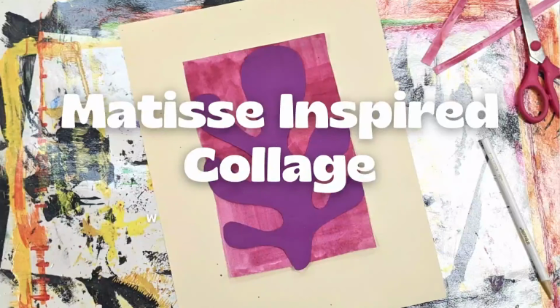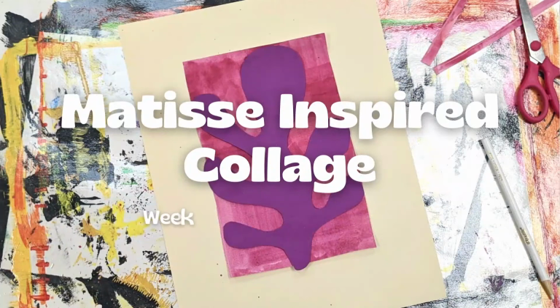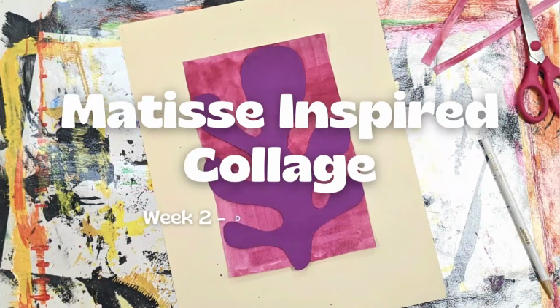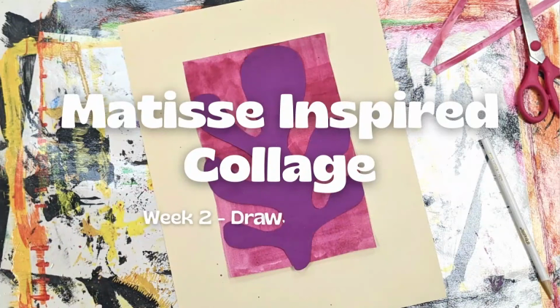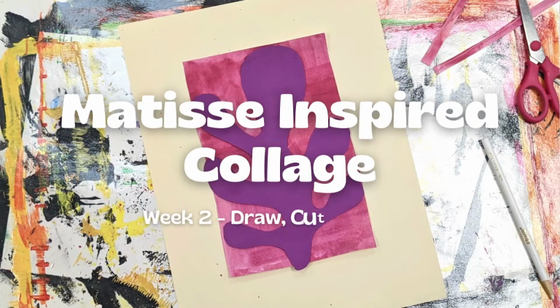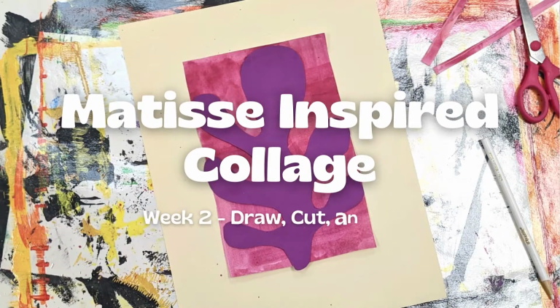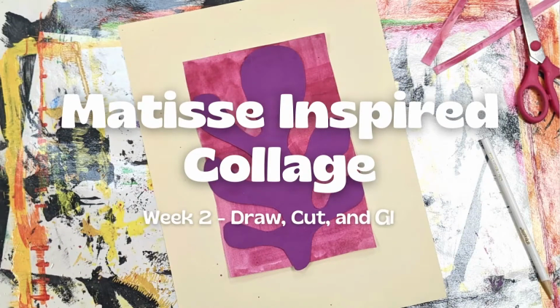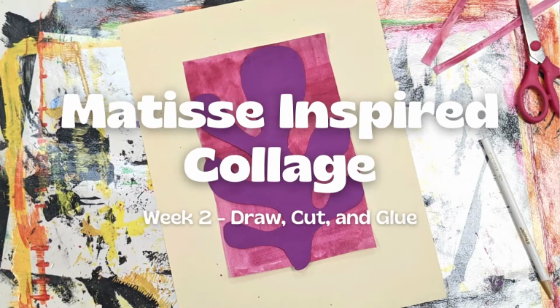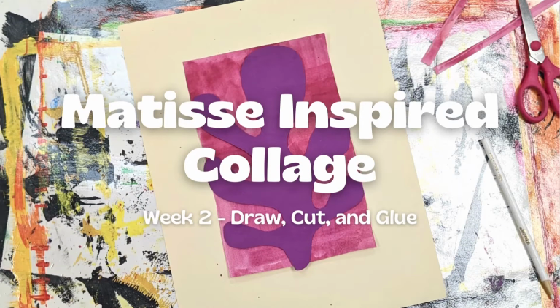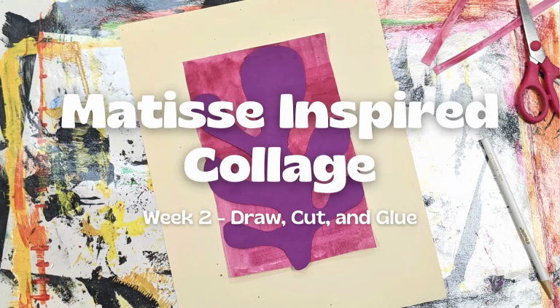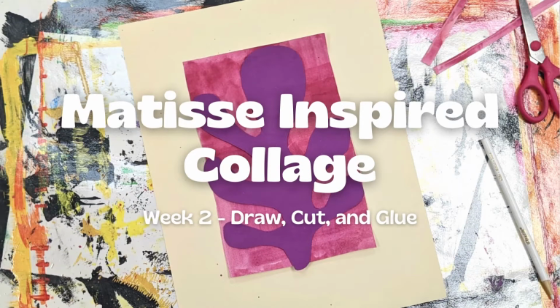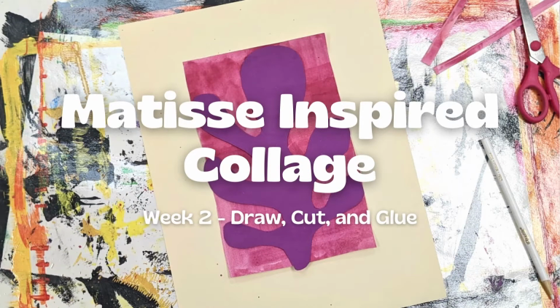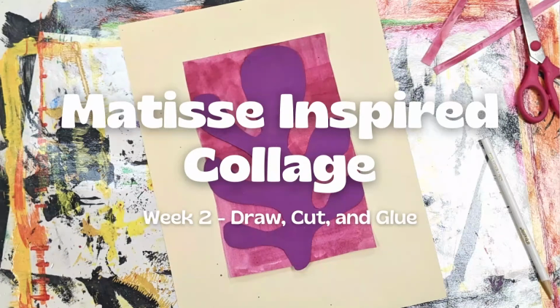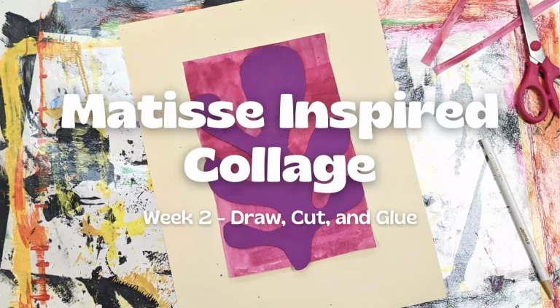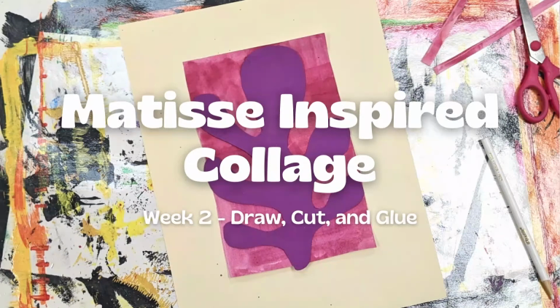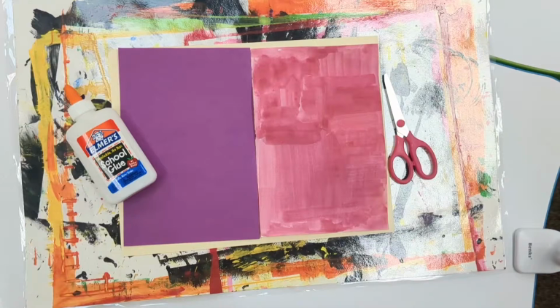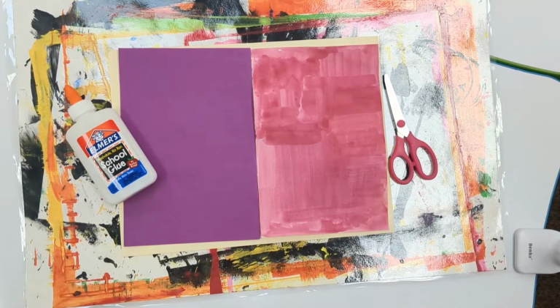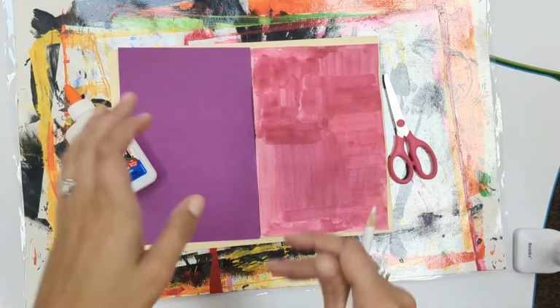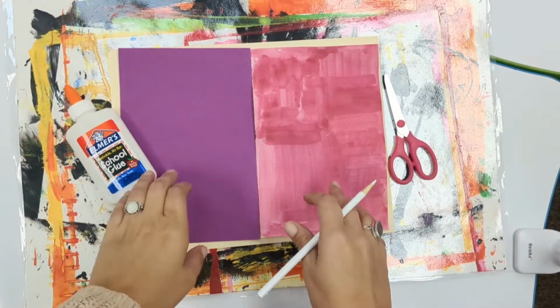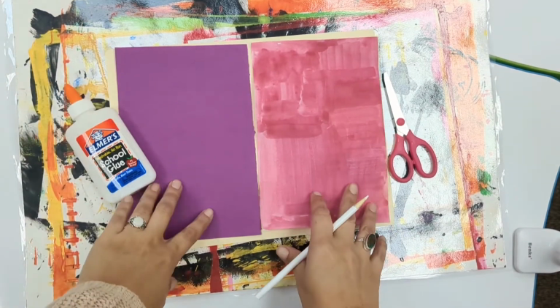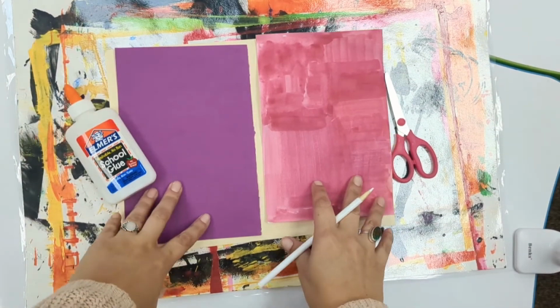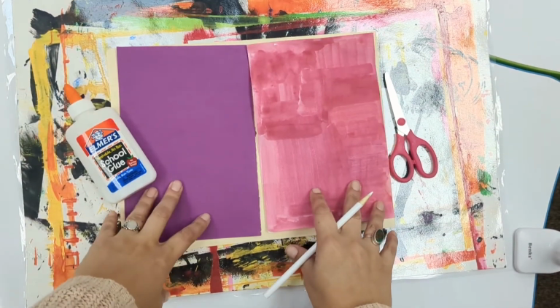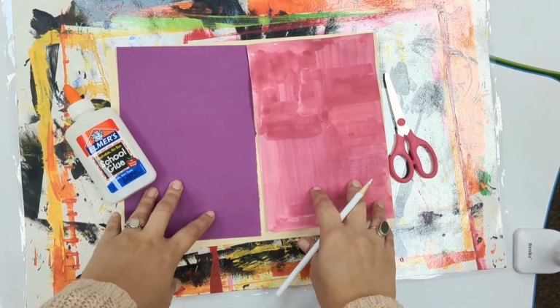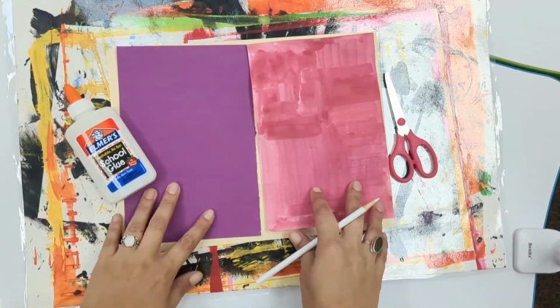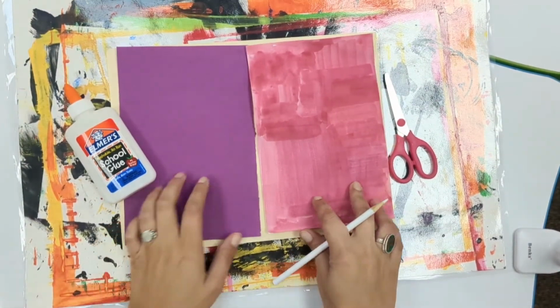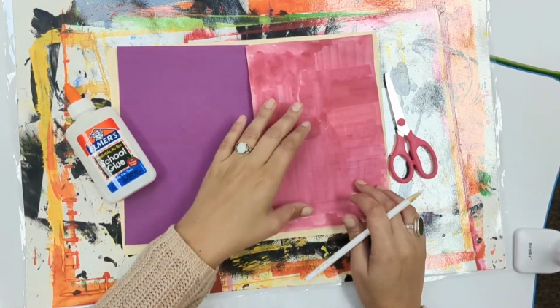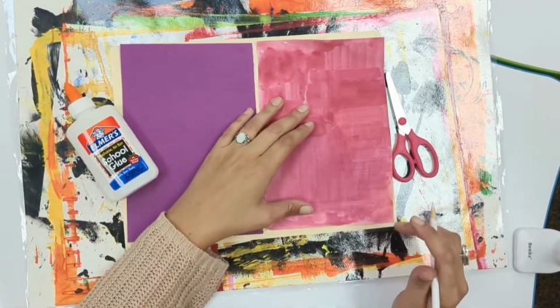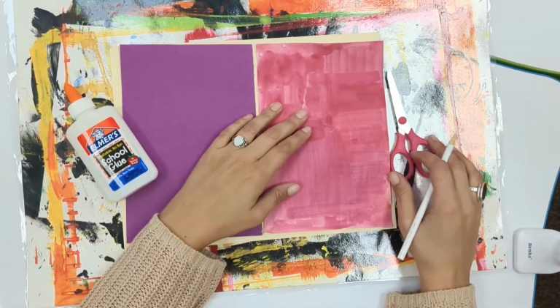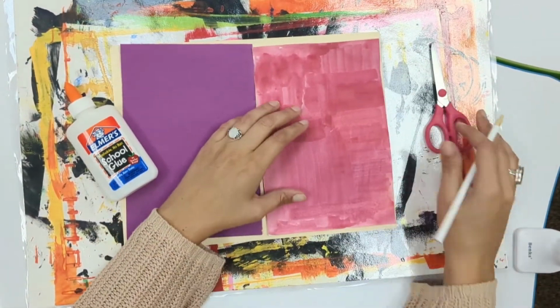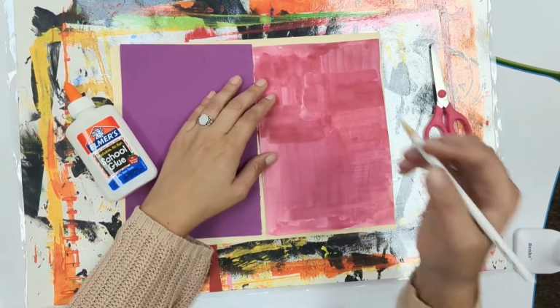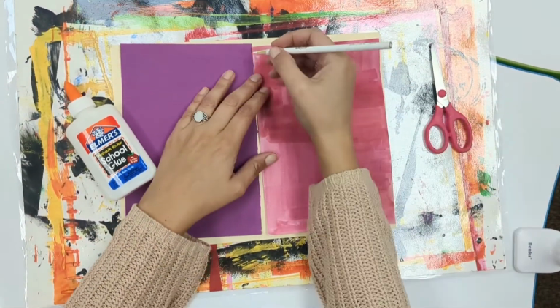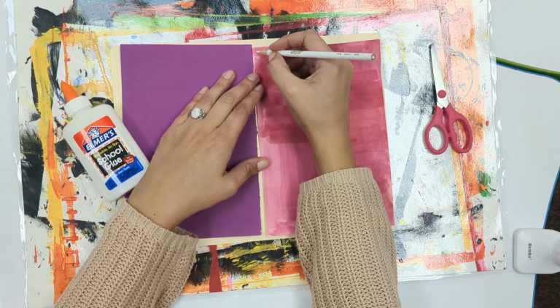Welcome back to making Matisse inspired collages. This week we're going to need glue, scissors, a pencil, and our two pieces of paper from last week.